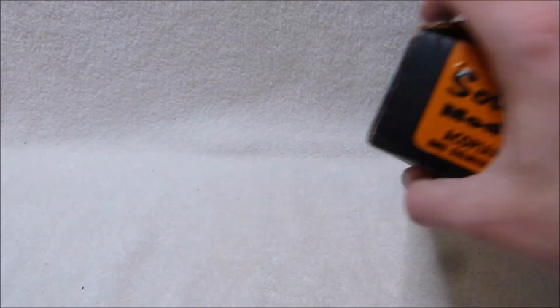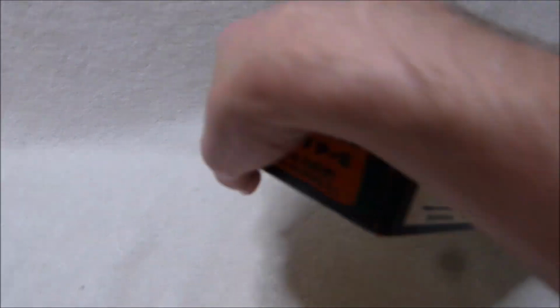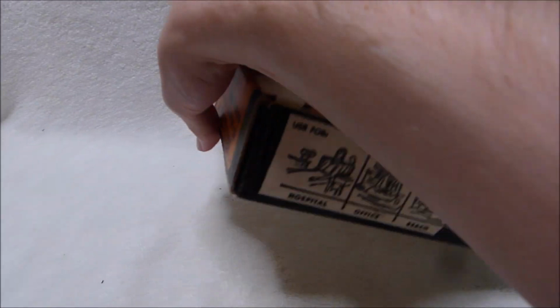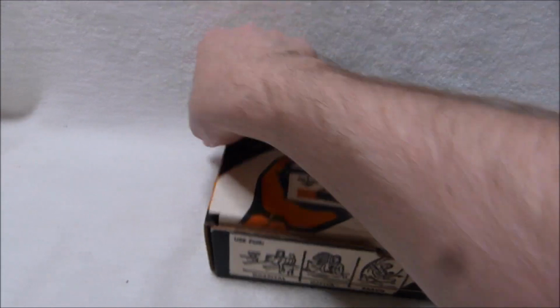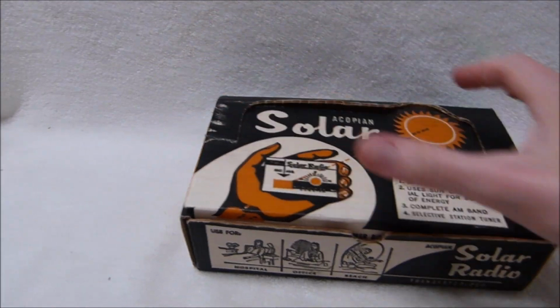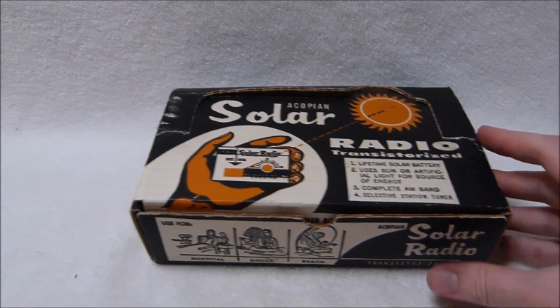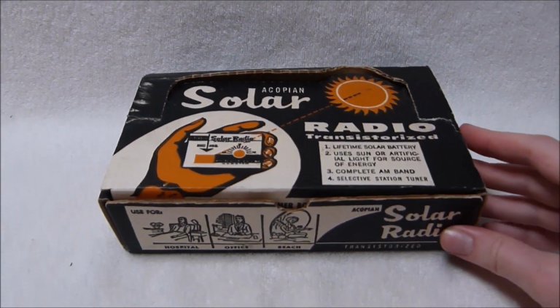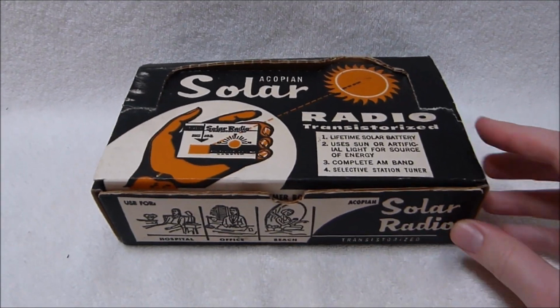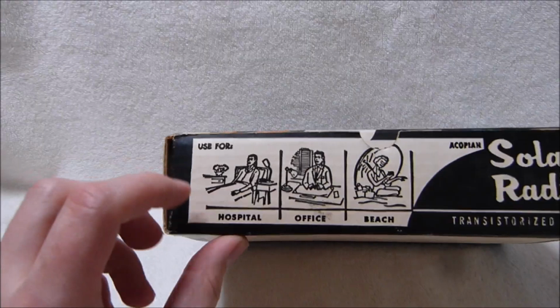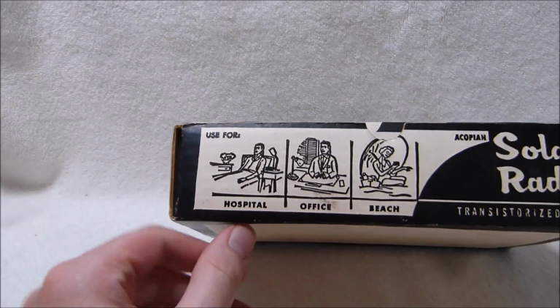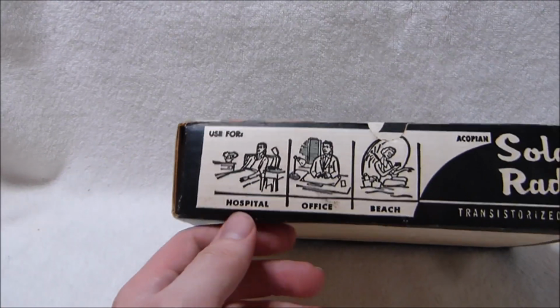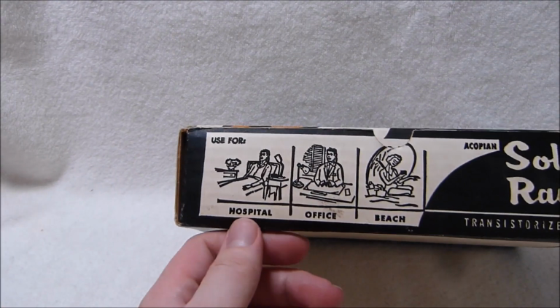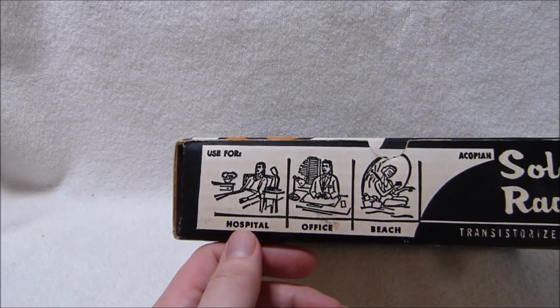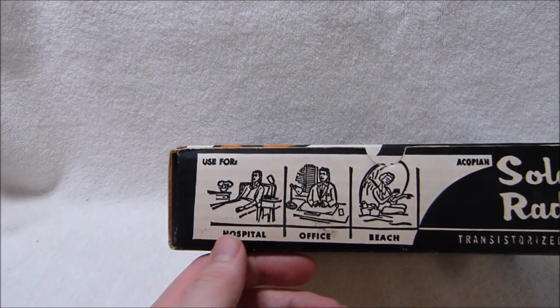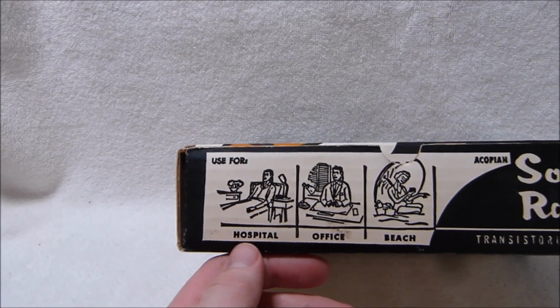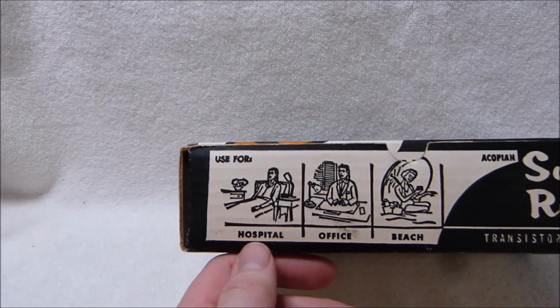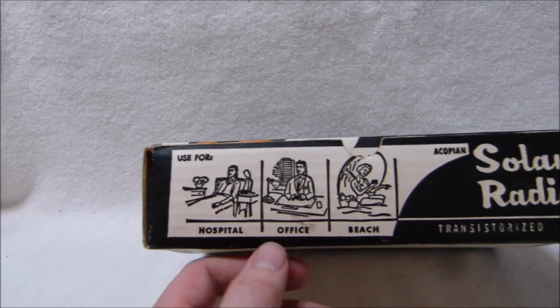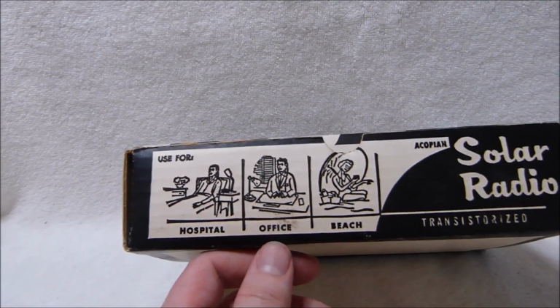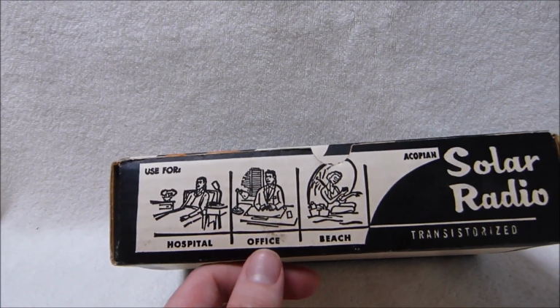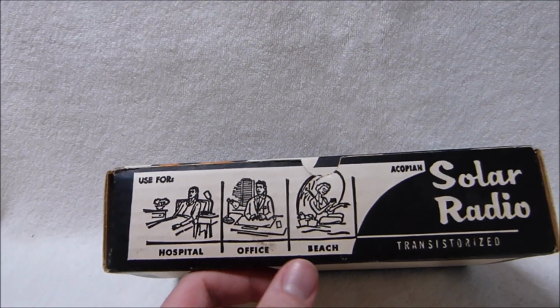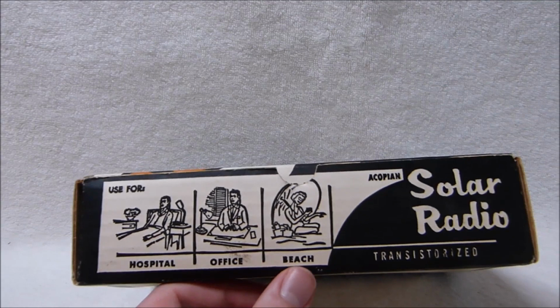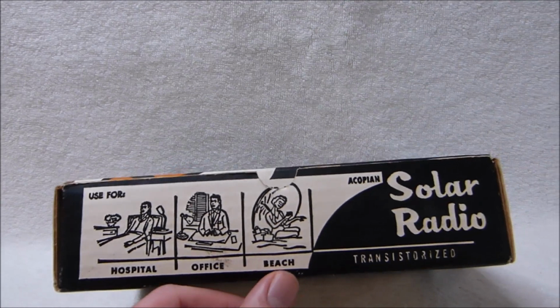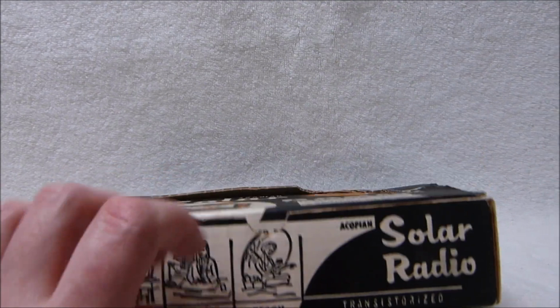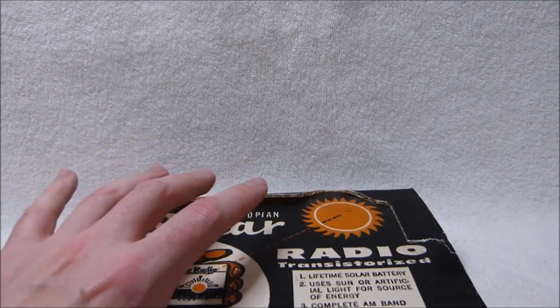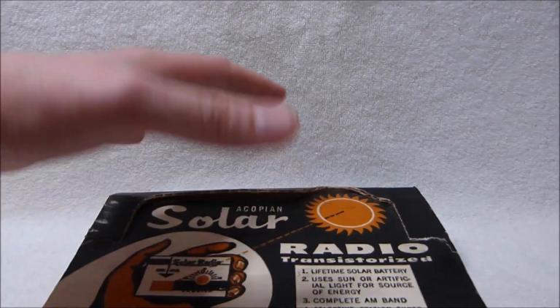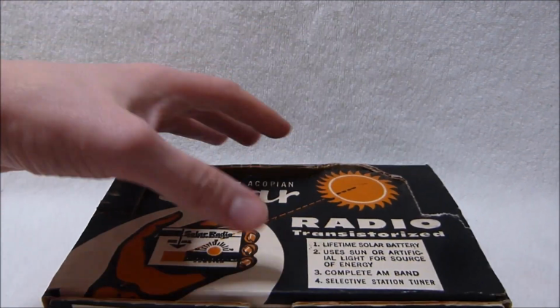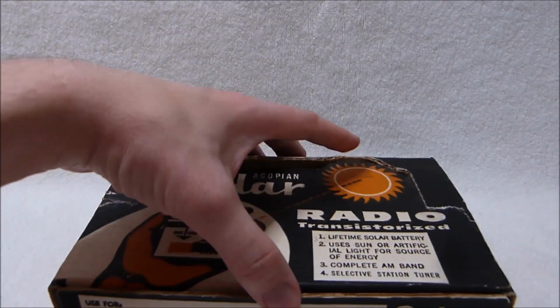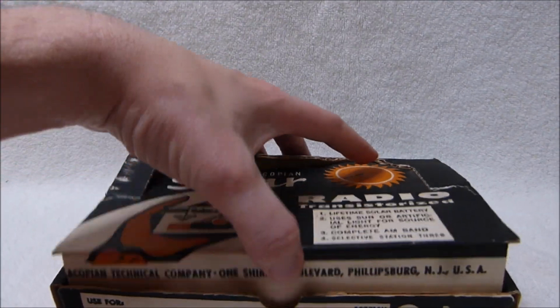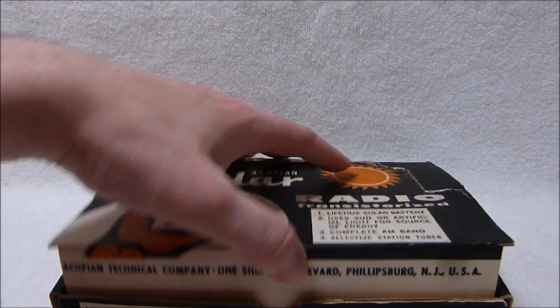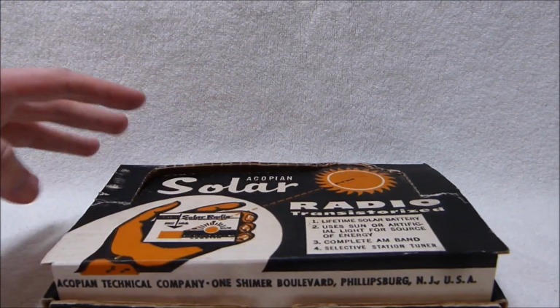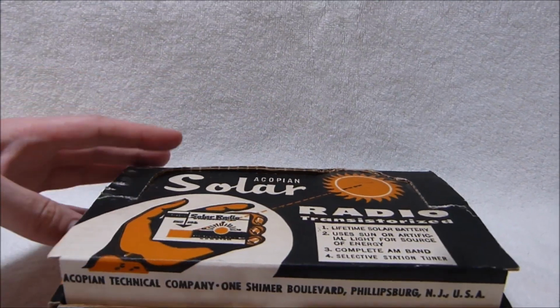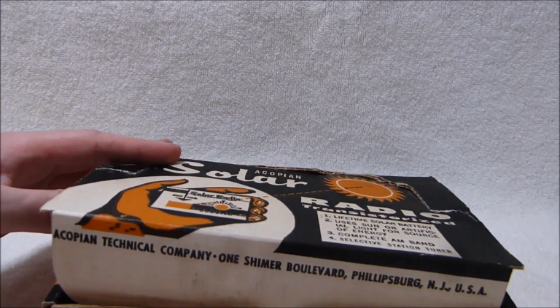I don't think they made any other transistor radios. They suggest using it in a hospital, an office, or at the beach, but I think it's really more of a novelty.